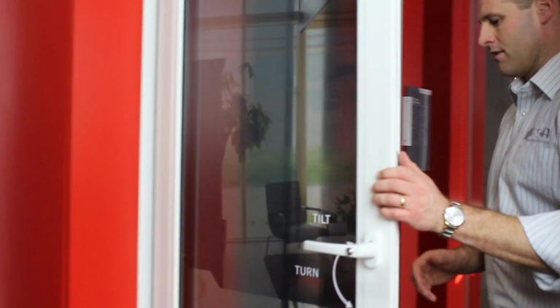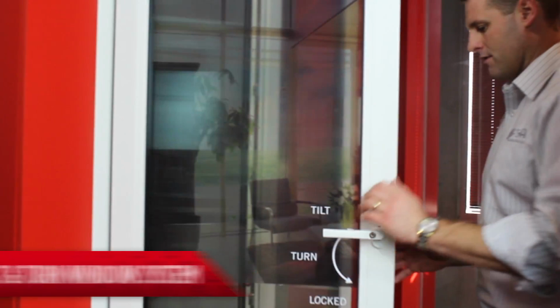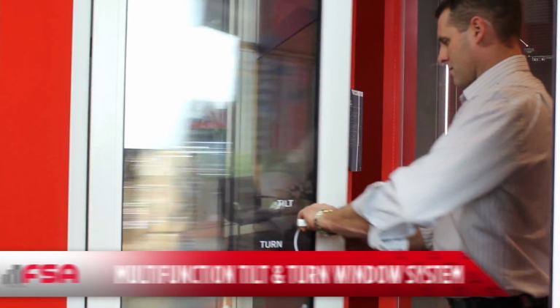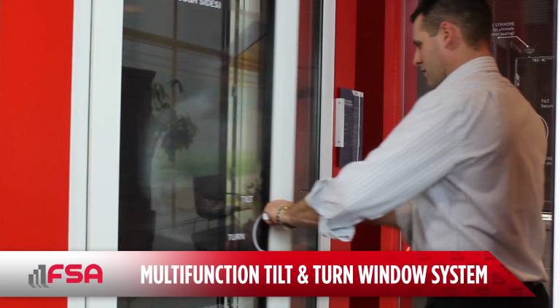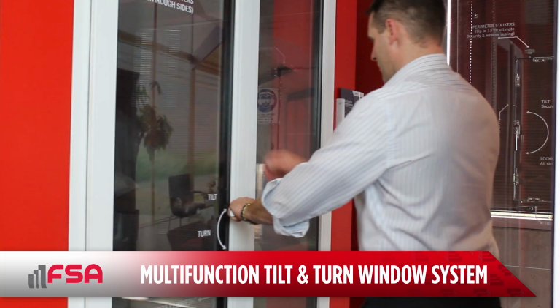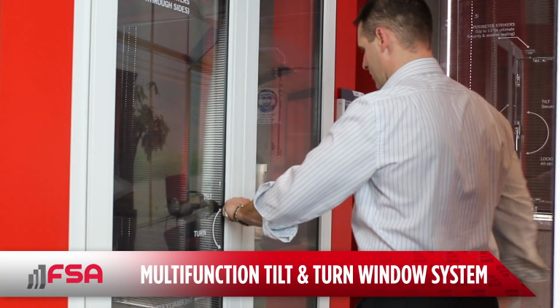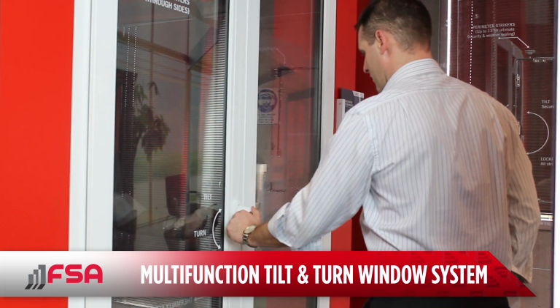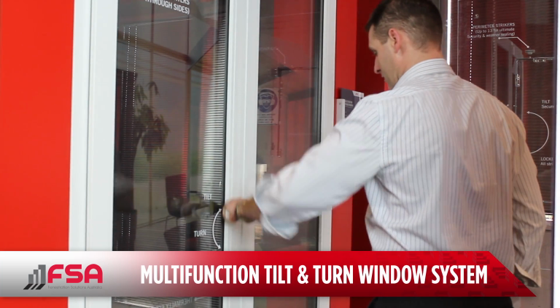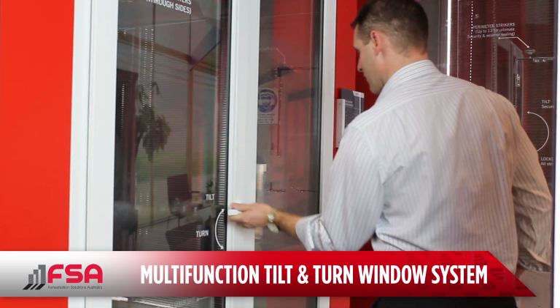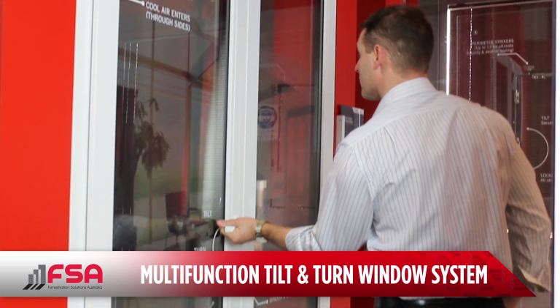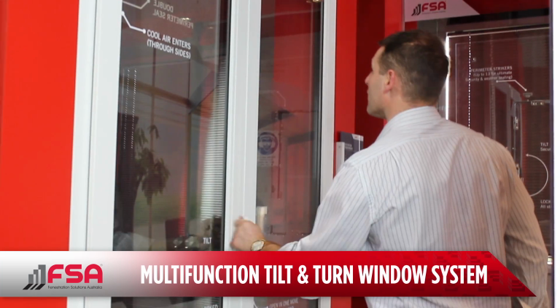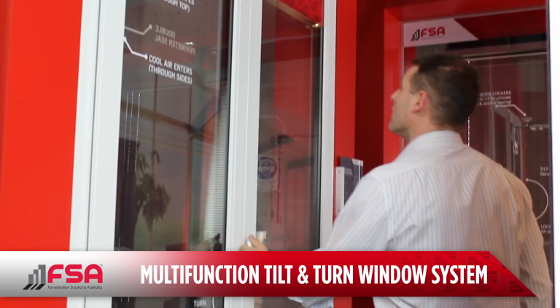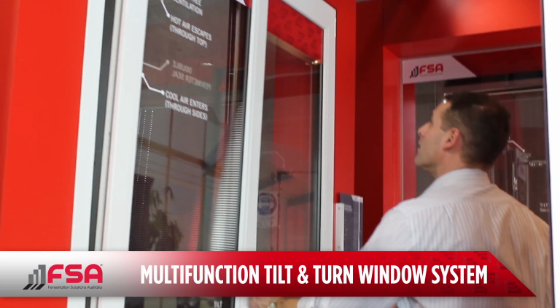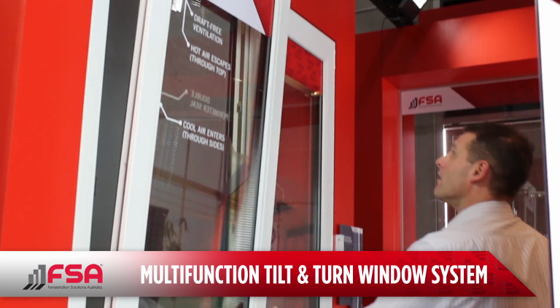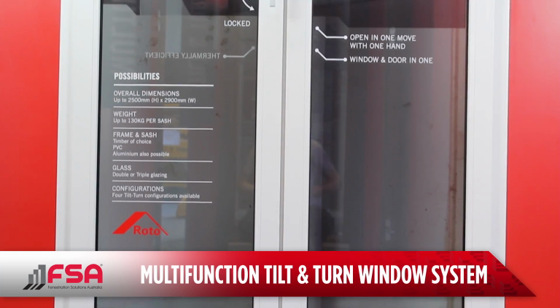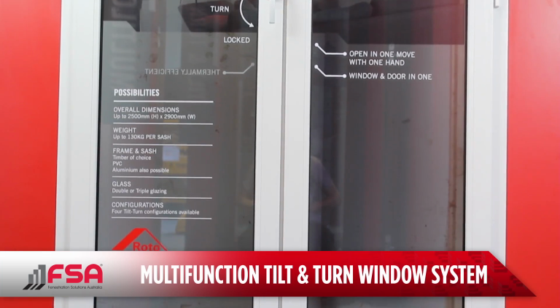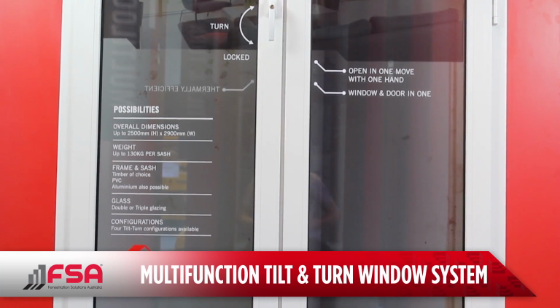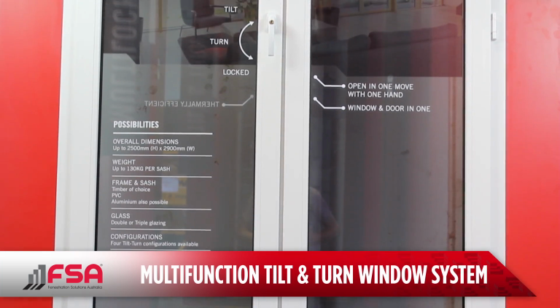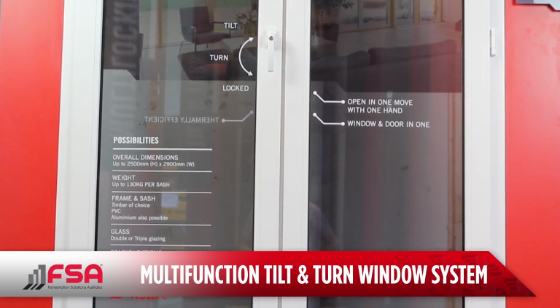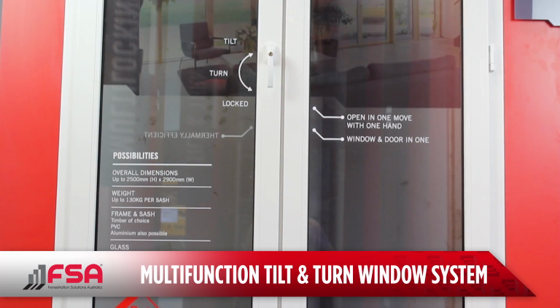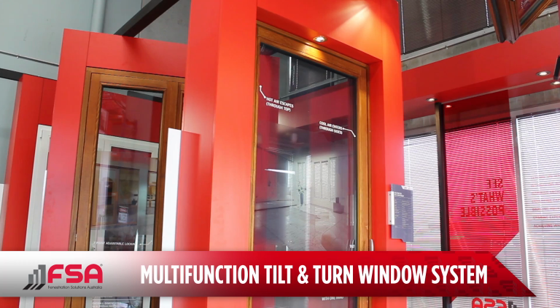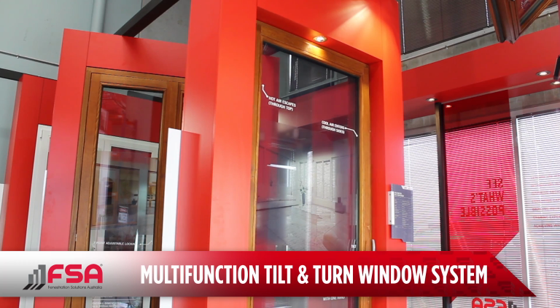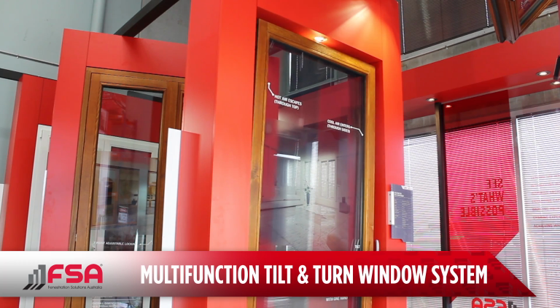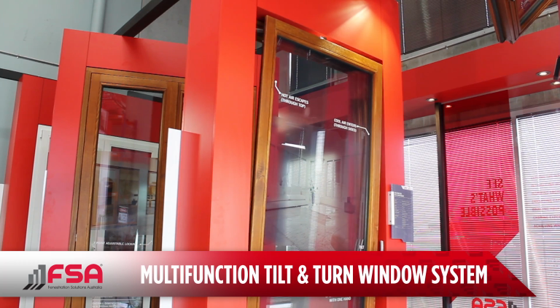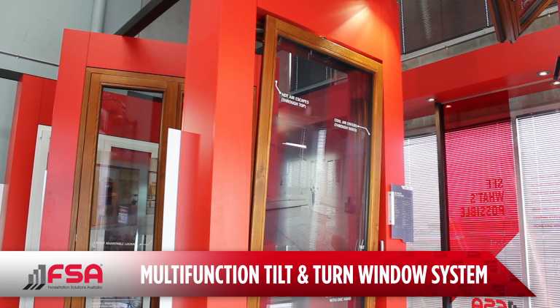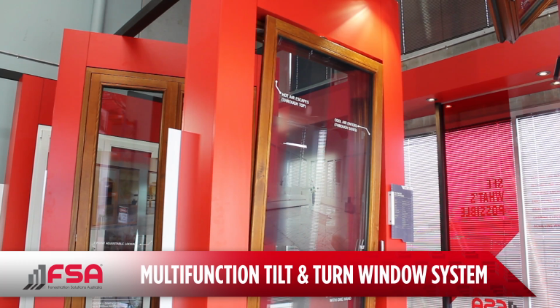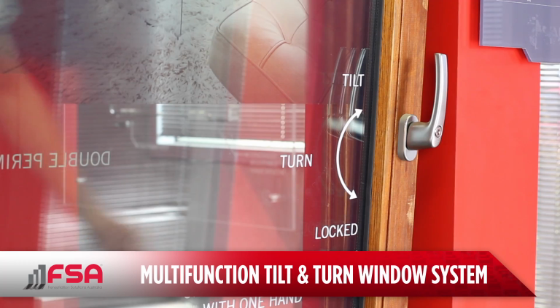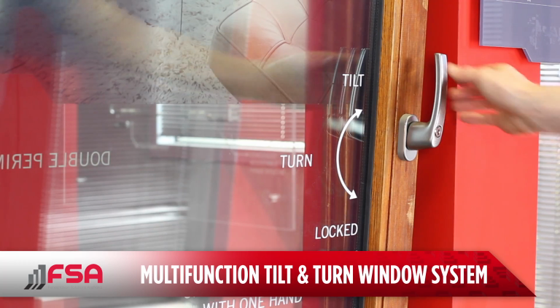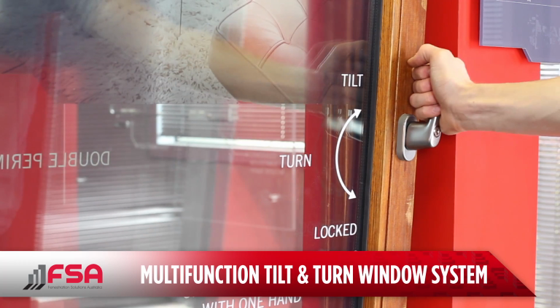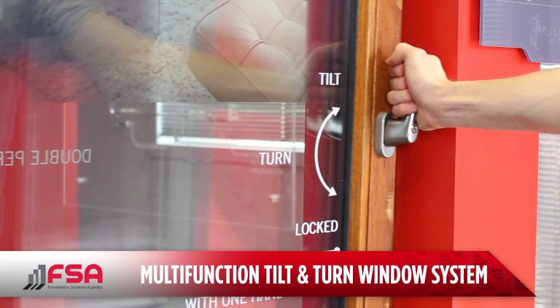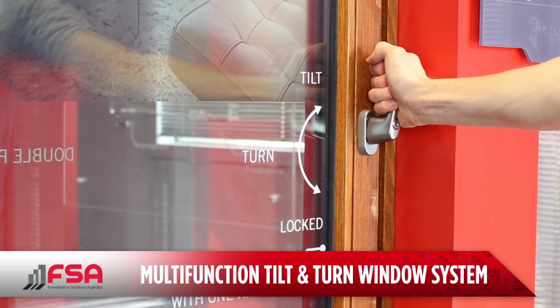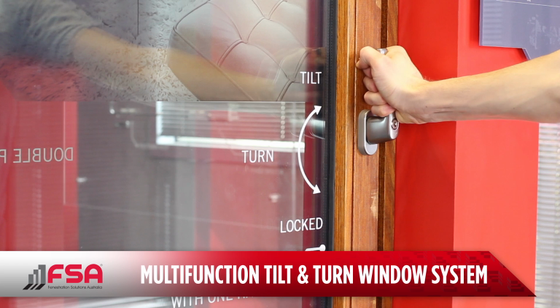Tilt and turn window systems are multi-function, allowing sashes to open horizontally and tilt inwards. Designed, engineered and manufactured in Germany, Rotofrank's tilt and turn systems add functionality along with exceptional security.